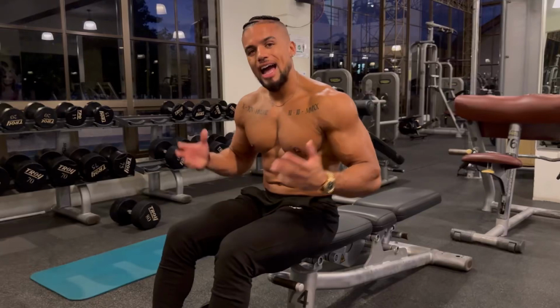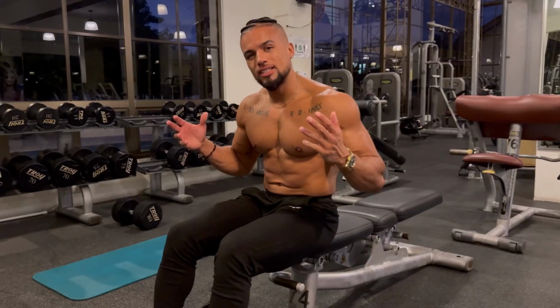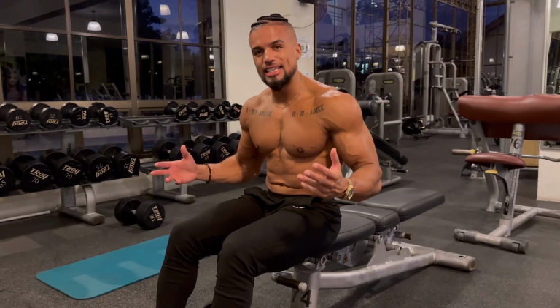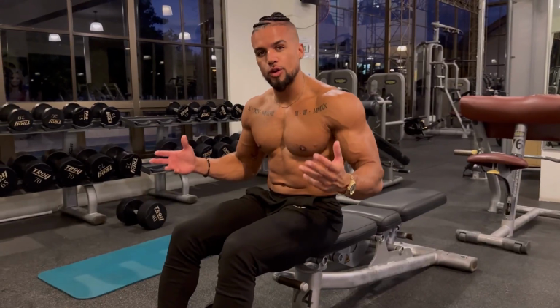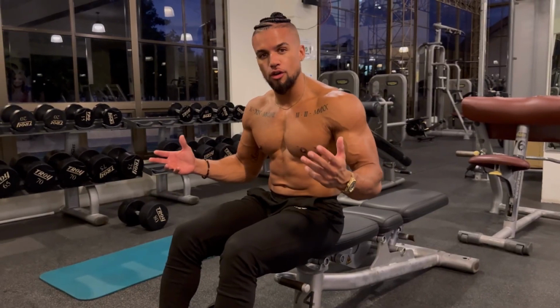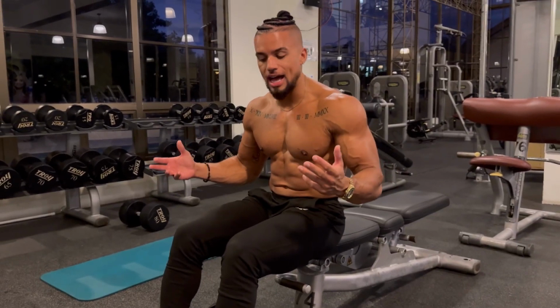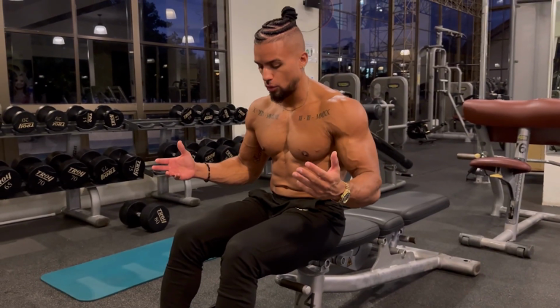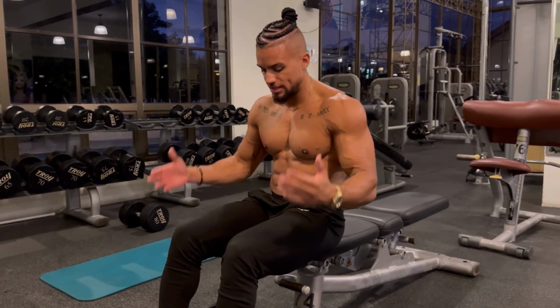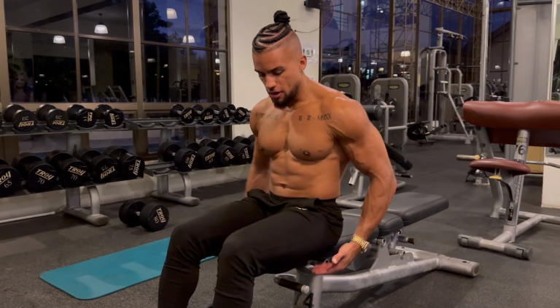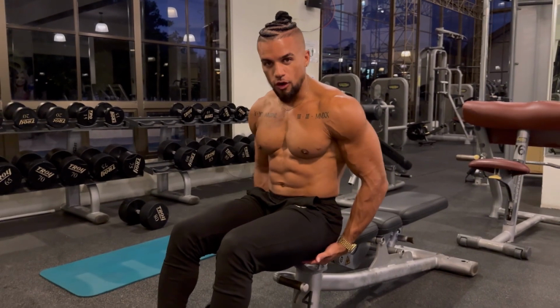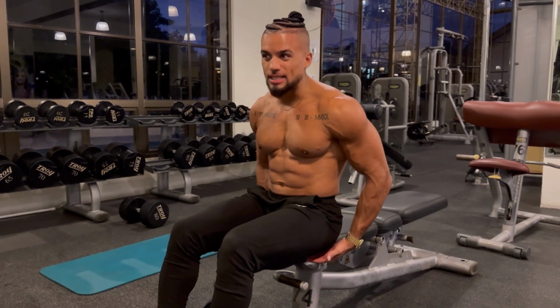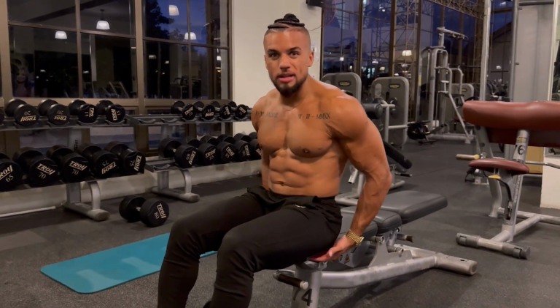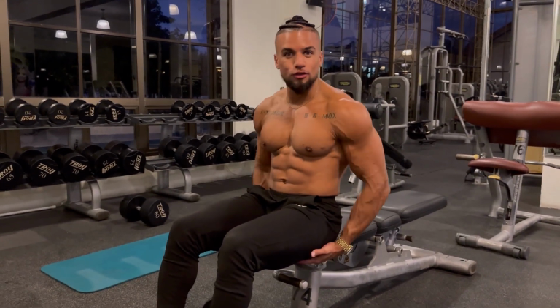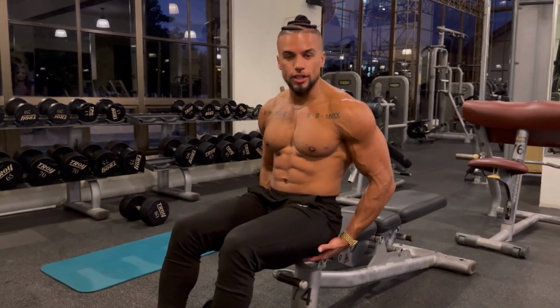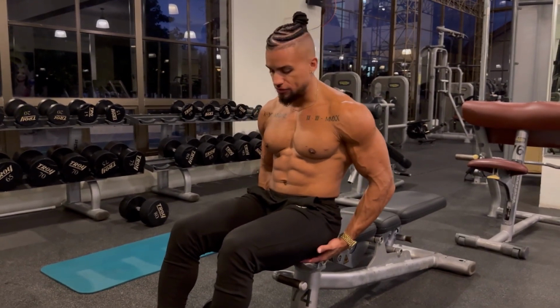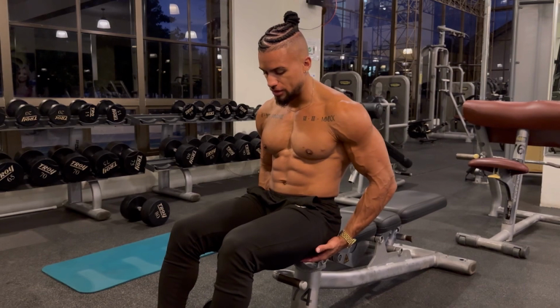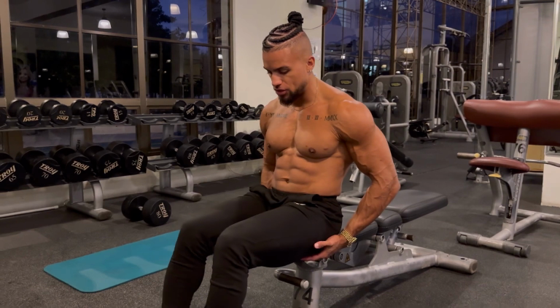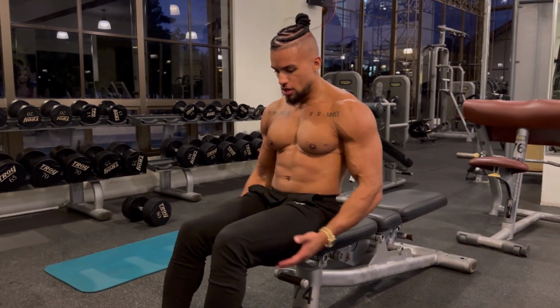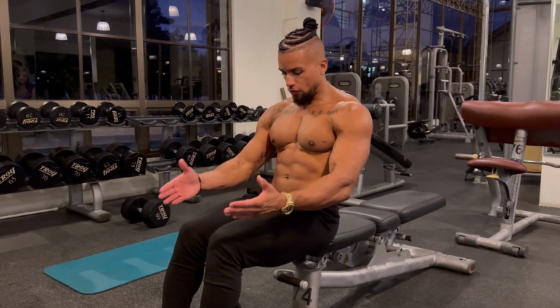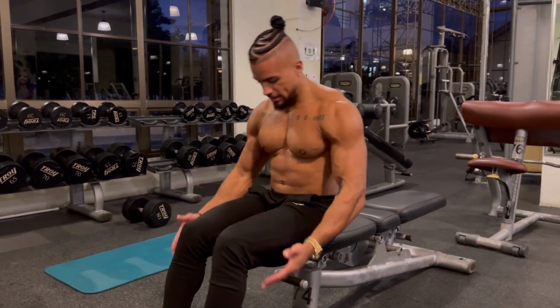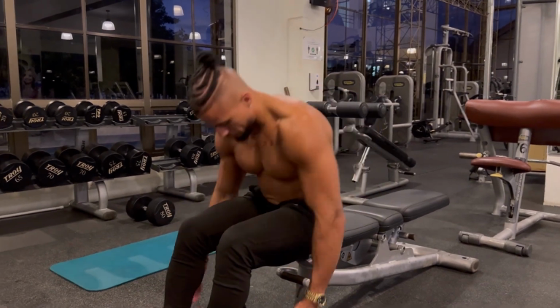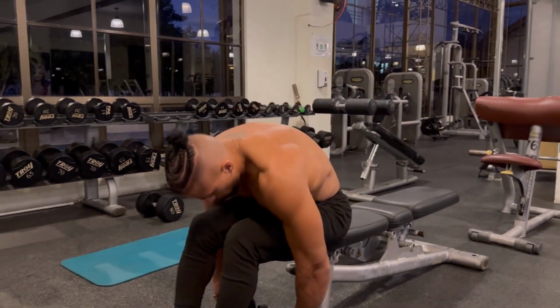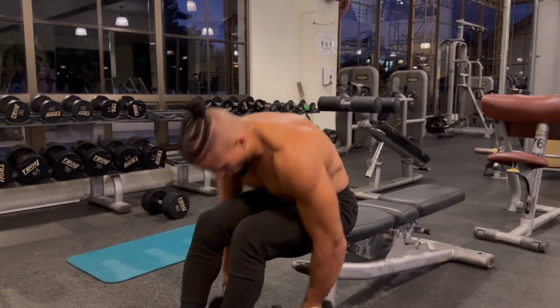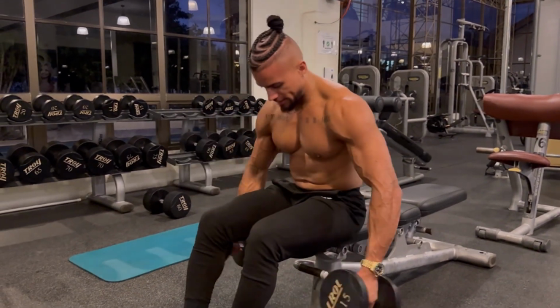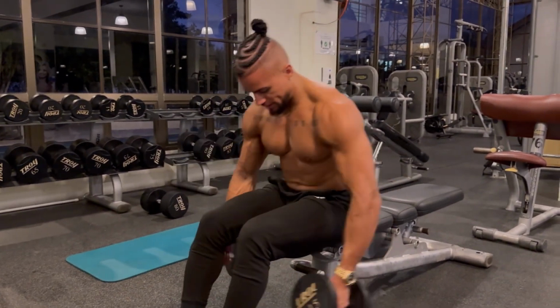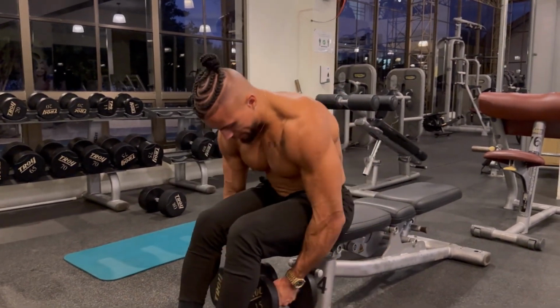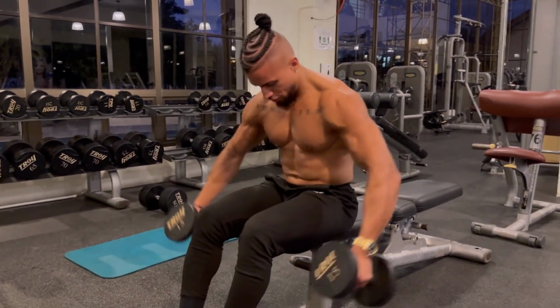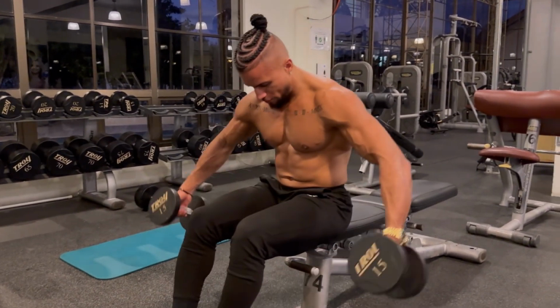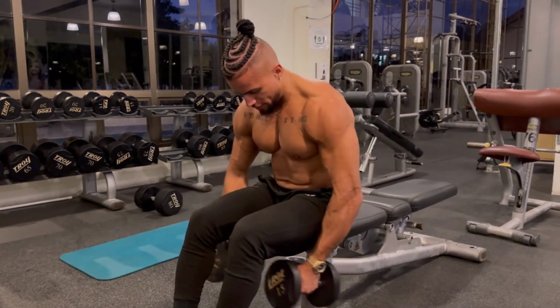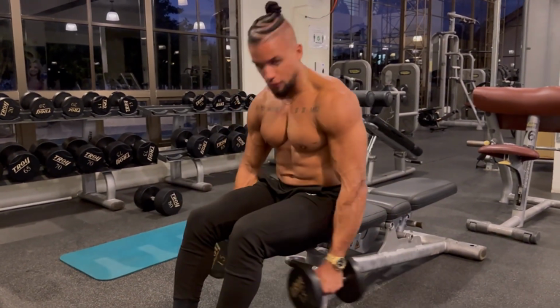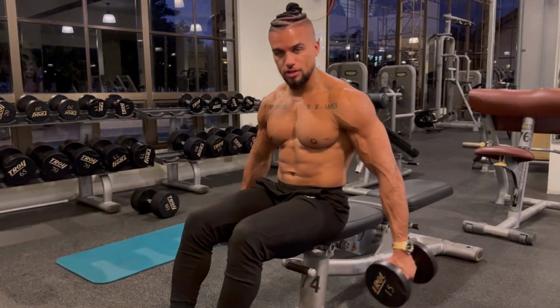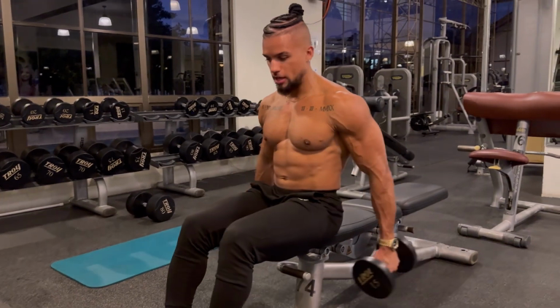How to seated rear delt fly. We're going to sit with our ass pretty much falling off in front of the bench, our feet together, and create a nice big space under our body for the dumbbells.